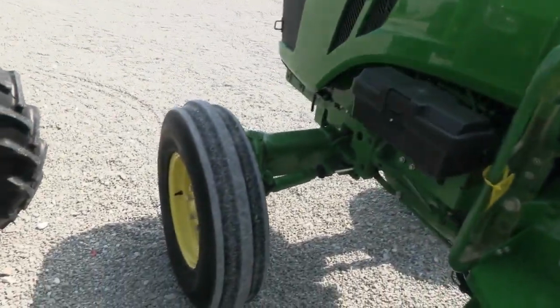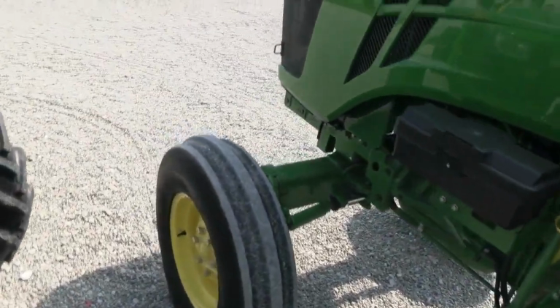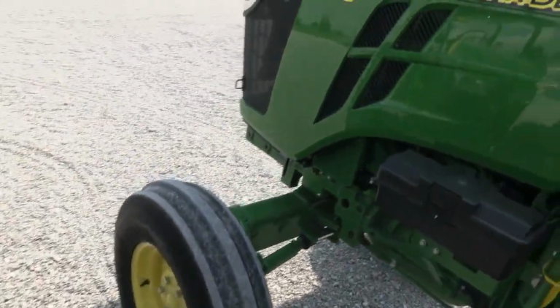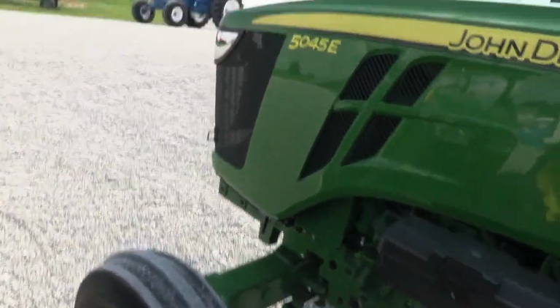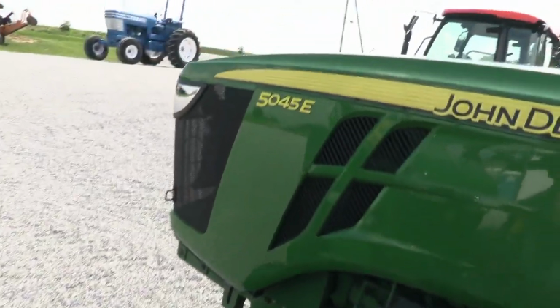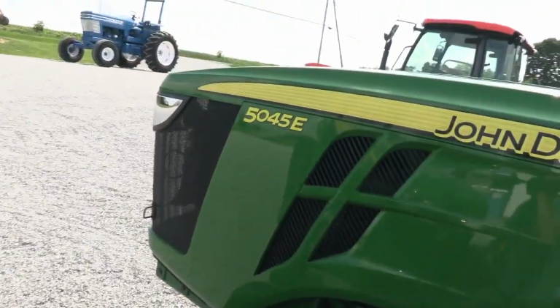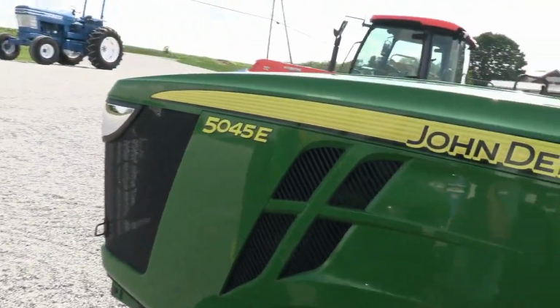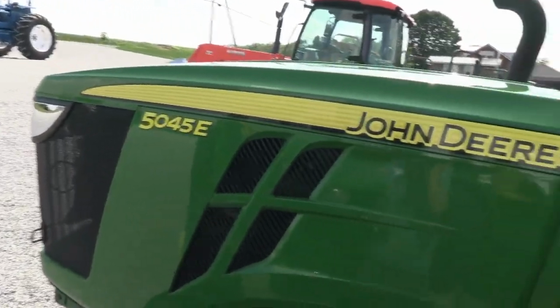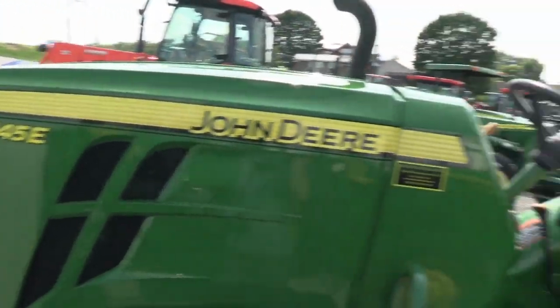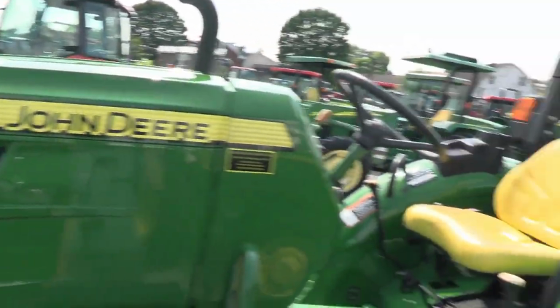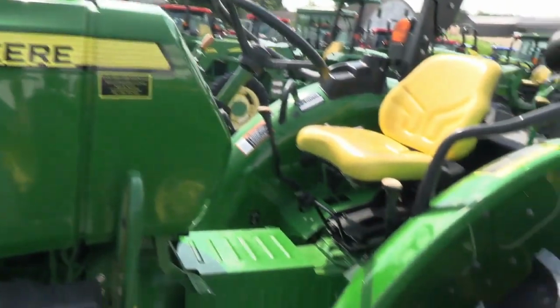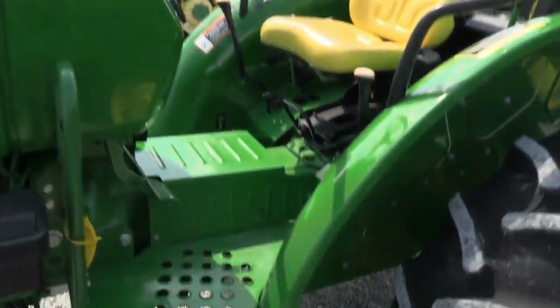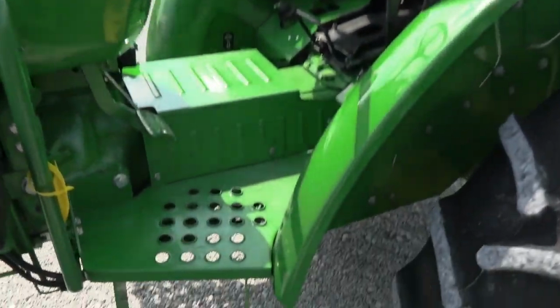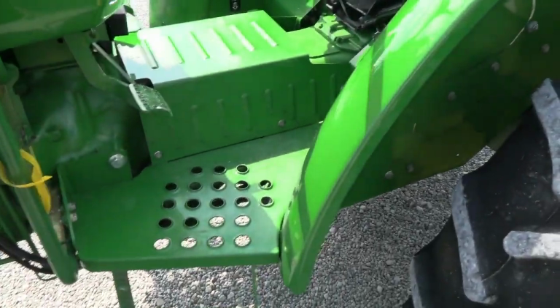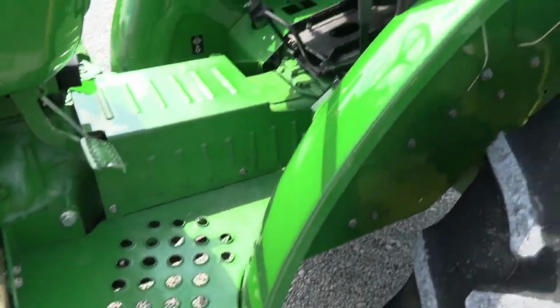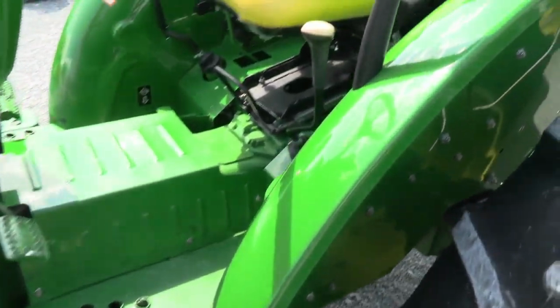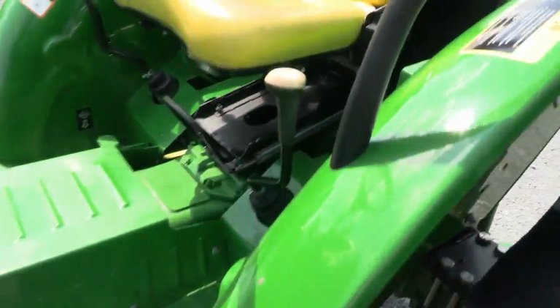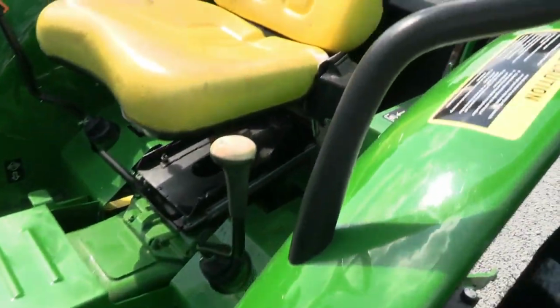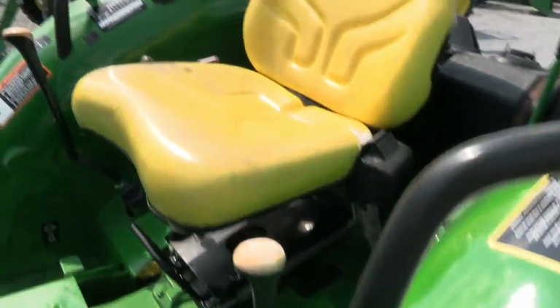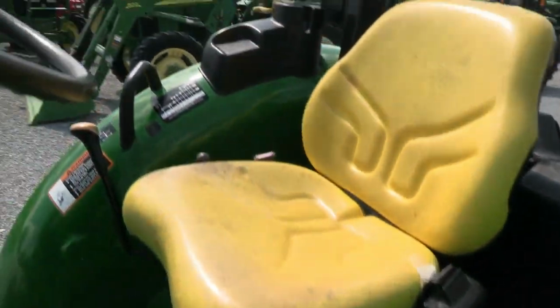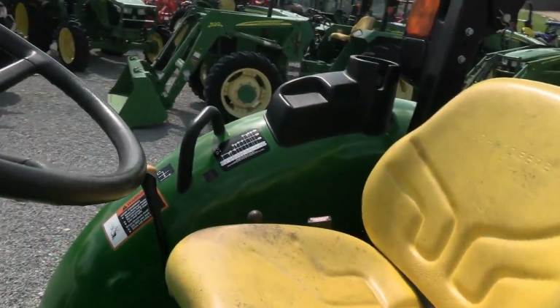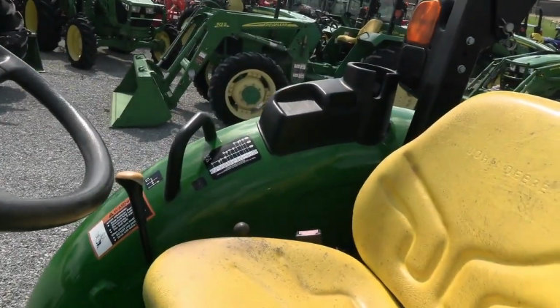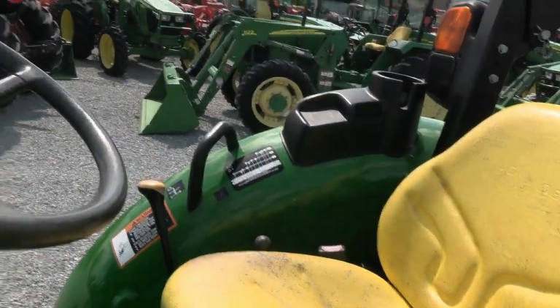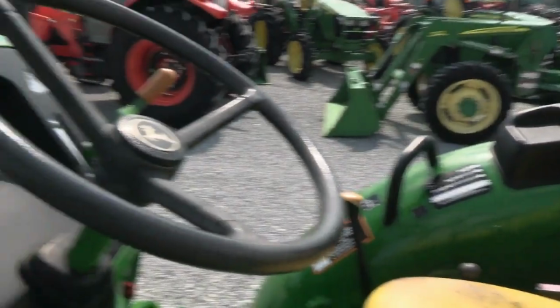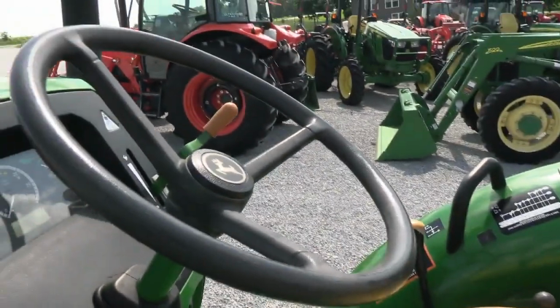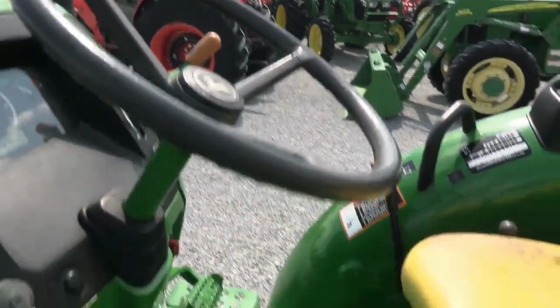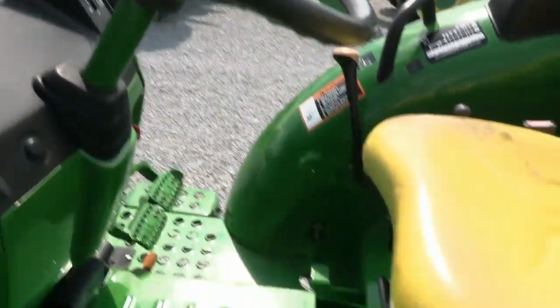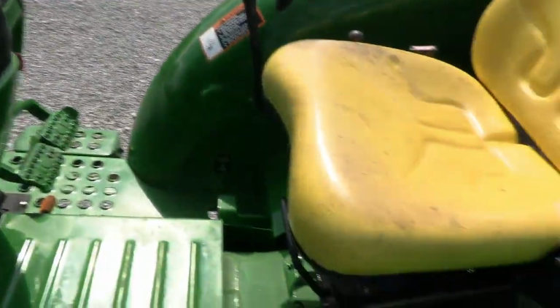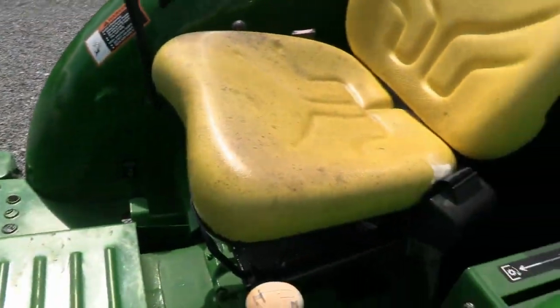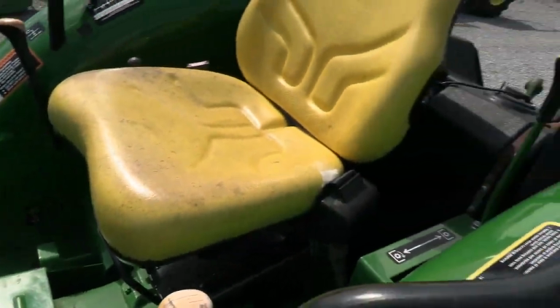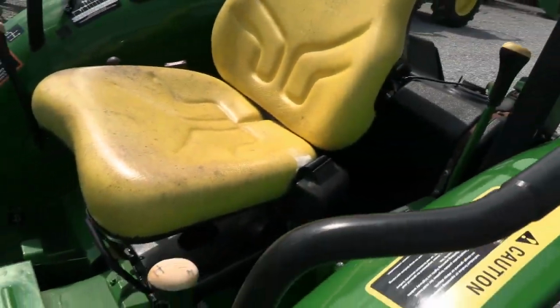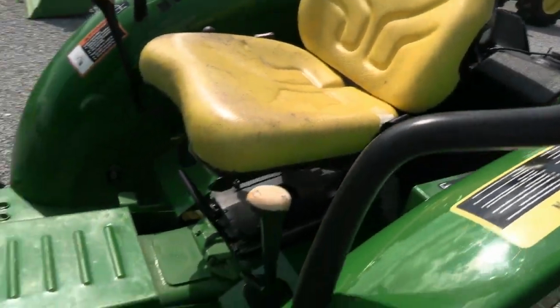This is a 2016 year model and I believe it has right around 500 hours on it — it's a very, very low hour tractor. It's a perfect tractor for raking hay, tedding hay, brush hogging, mowing, or anything of that nature.